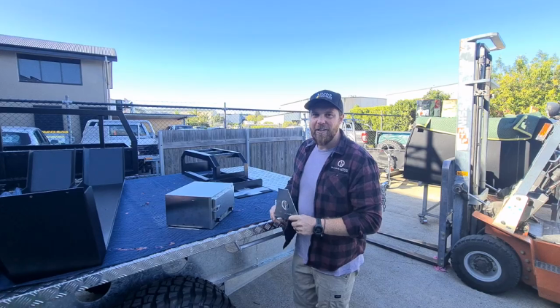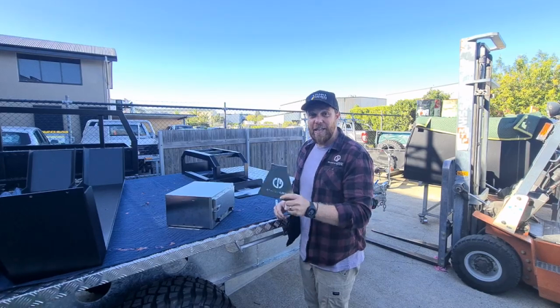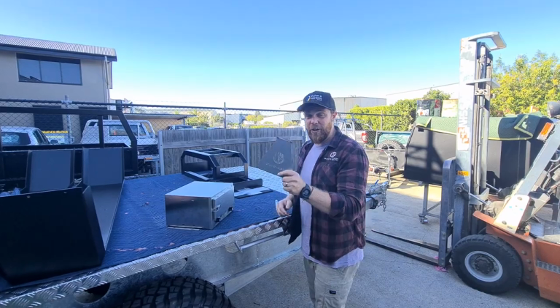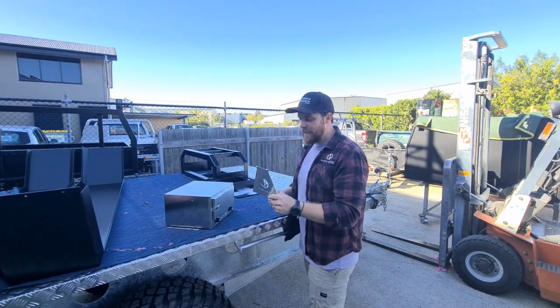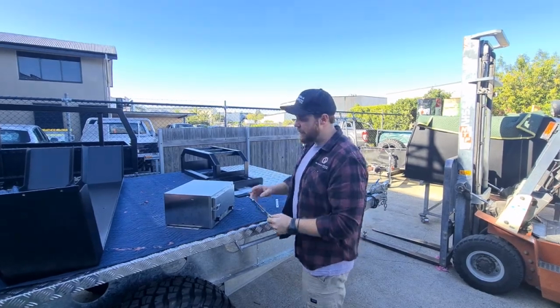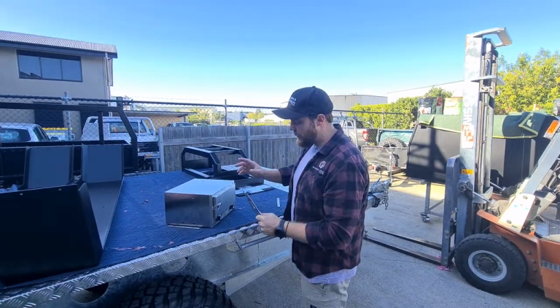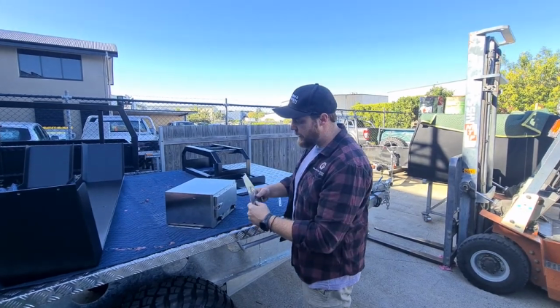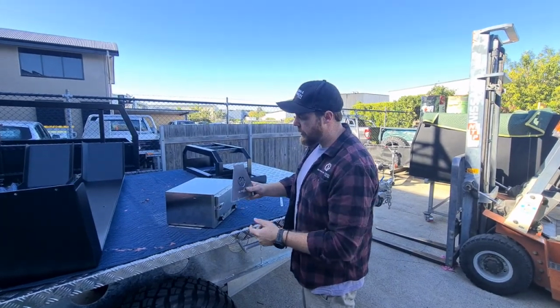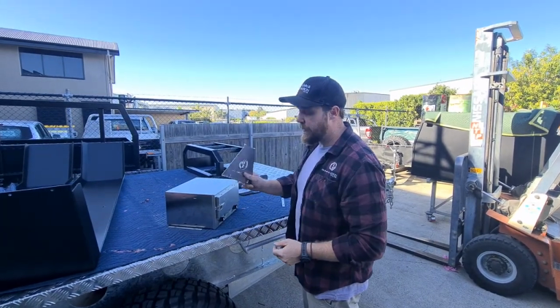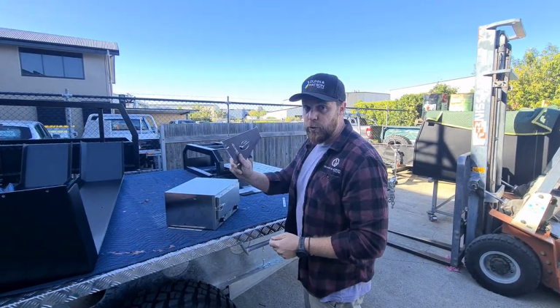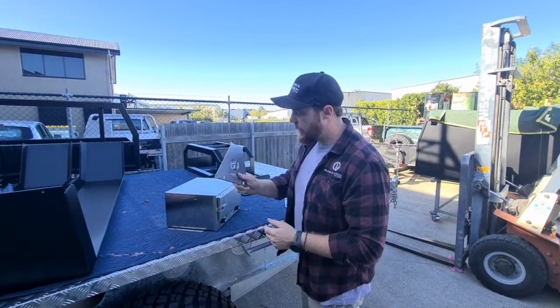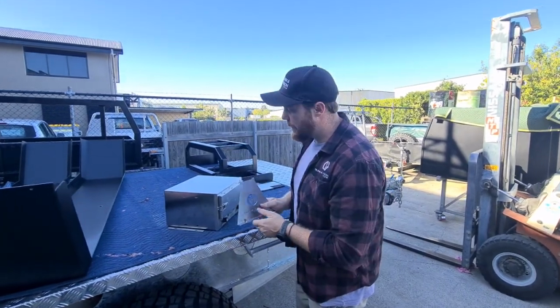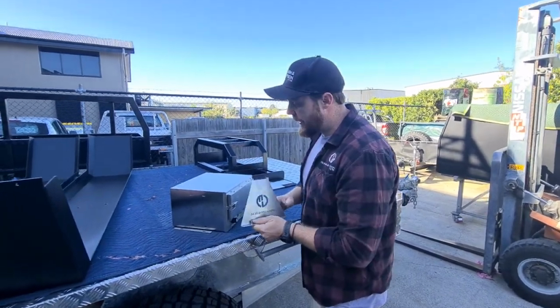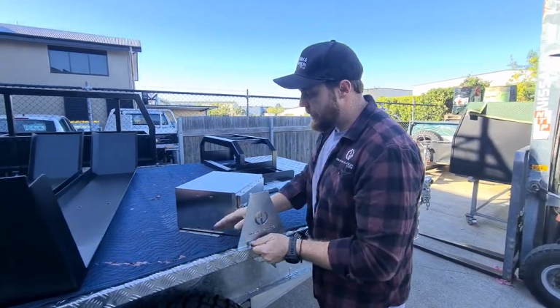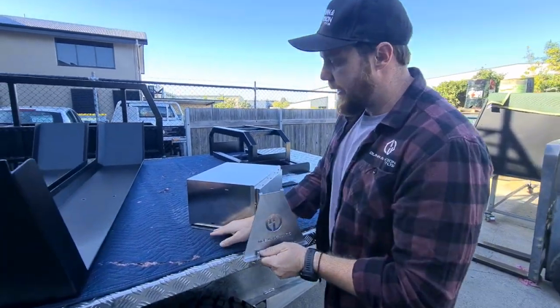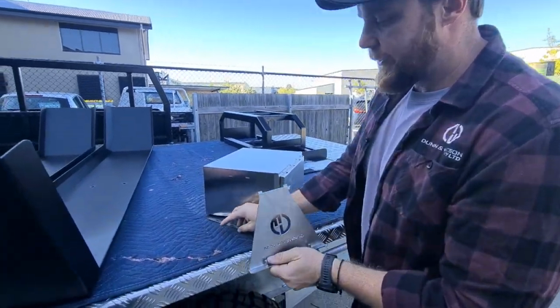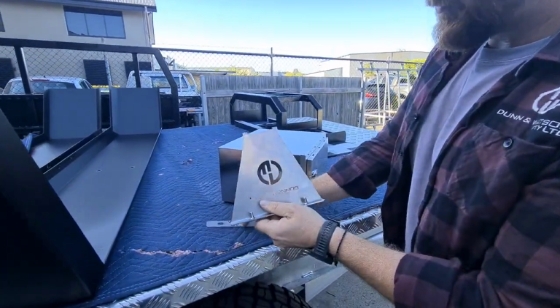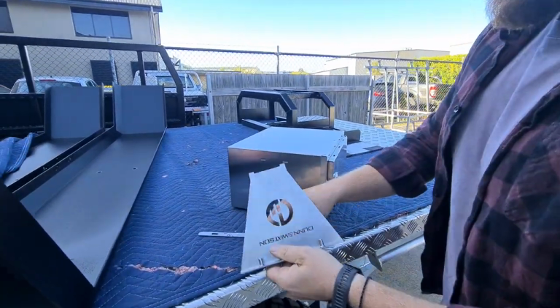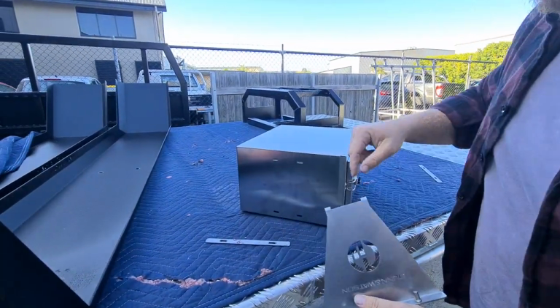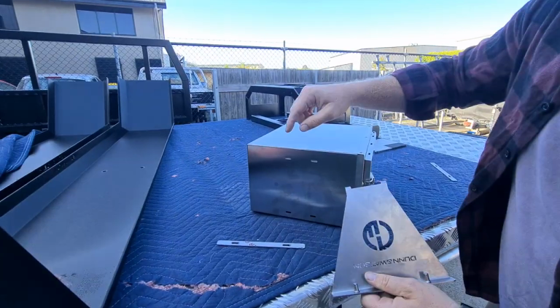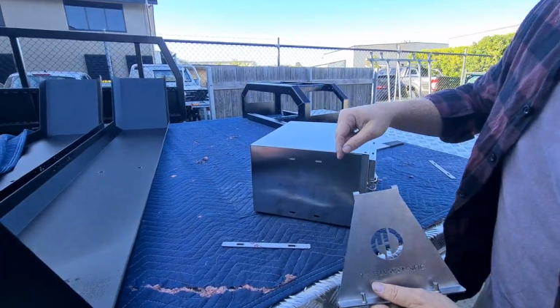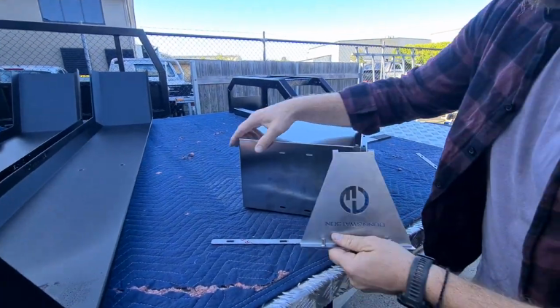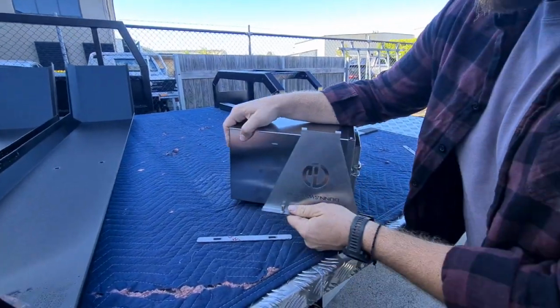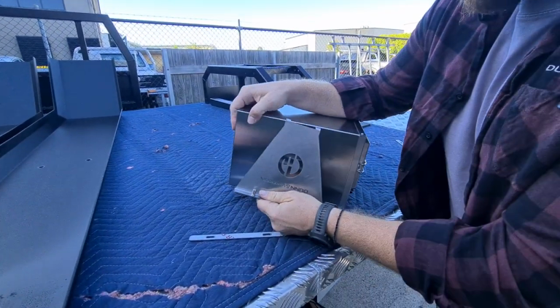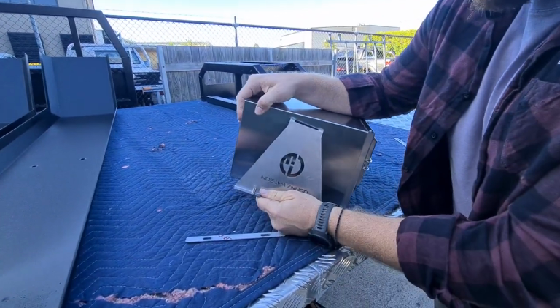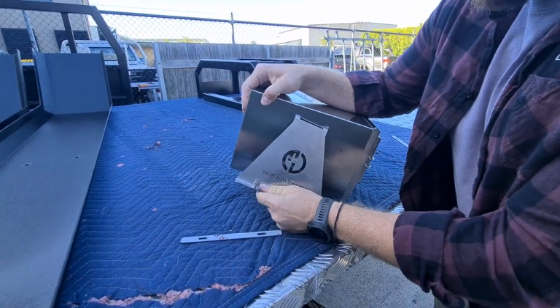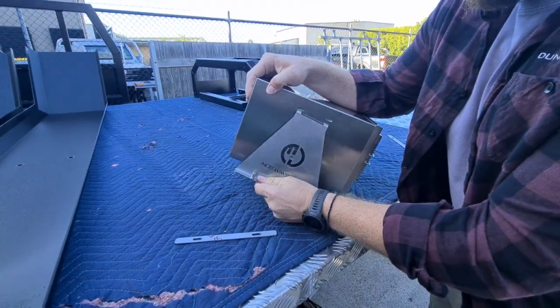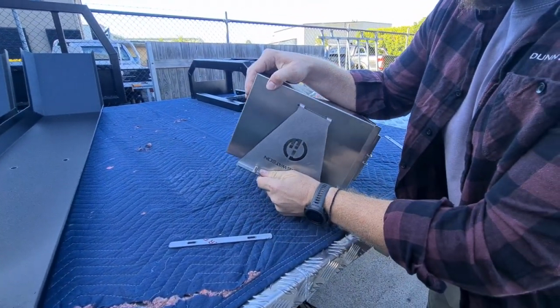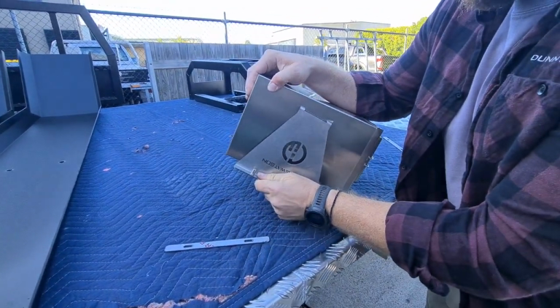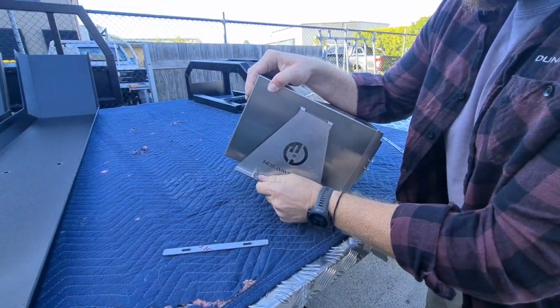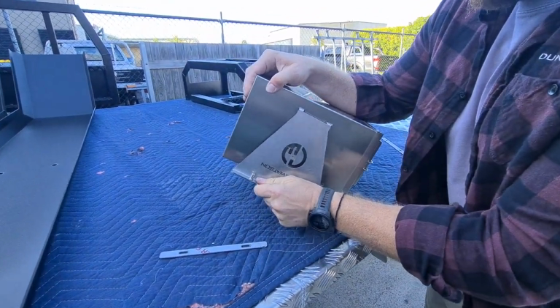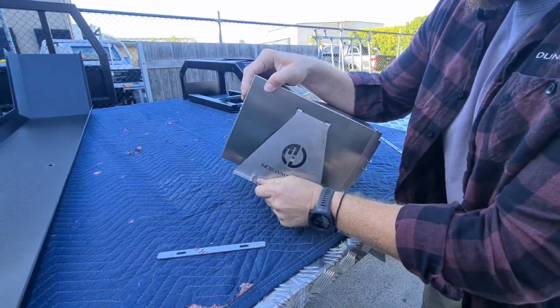G'day guys, Dallas here from Dun & Watson just showing you a new 12 volt high oven brackets. So we've just got one here. If you wanted to mount this to the floor, just use these brackets here.